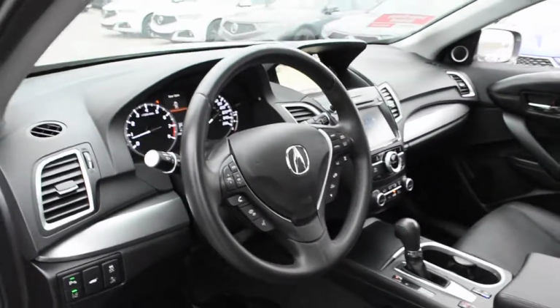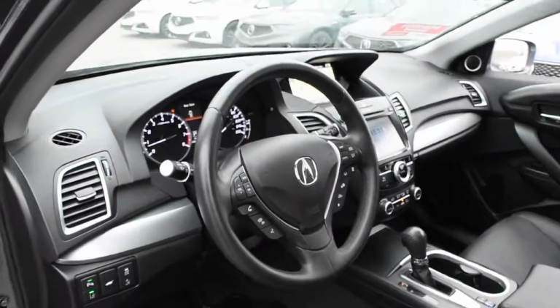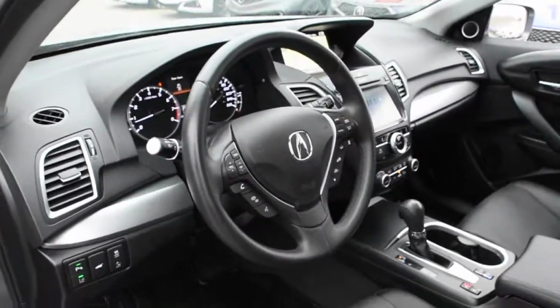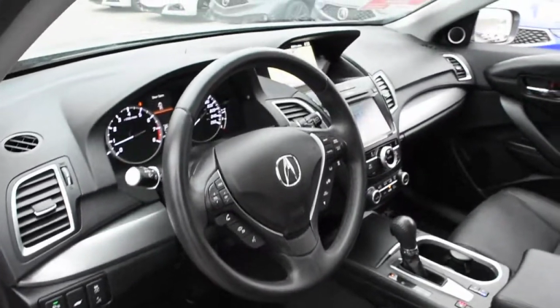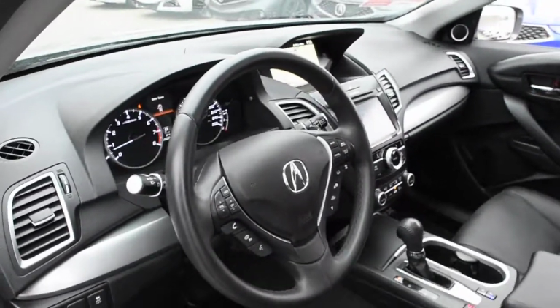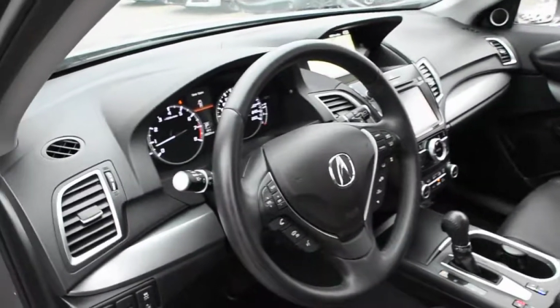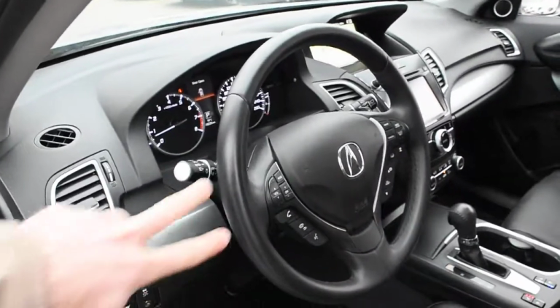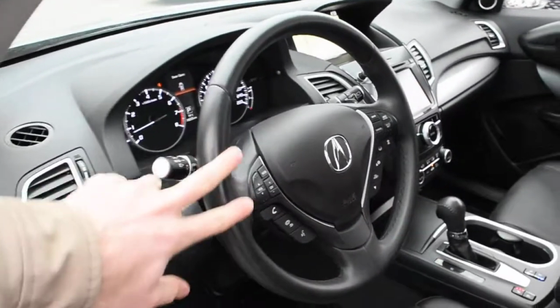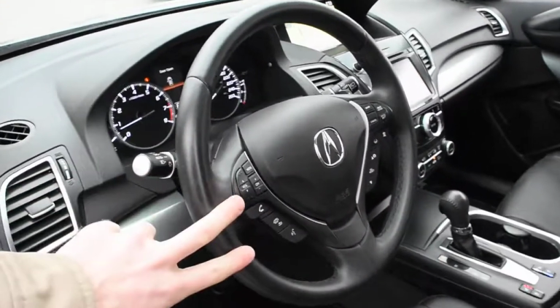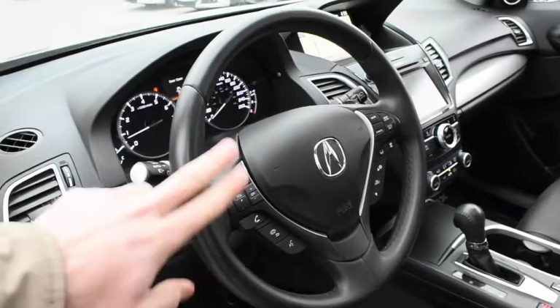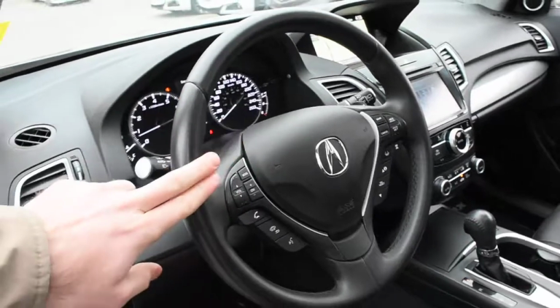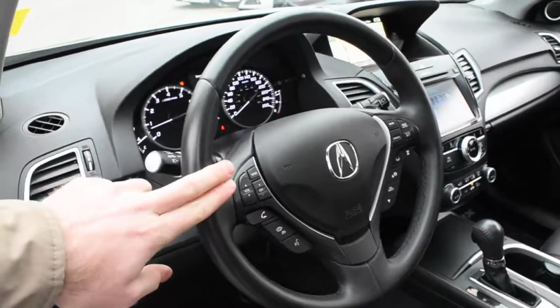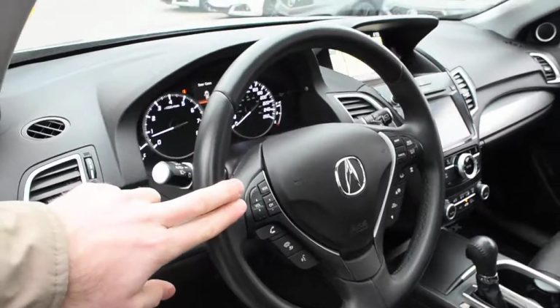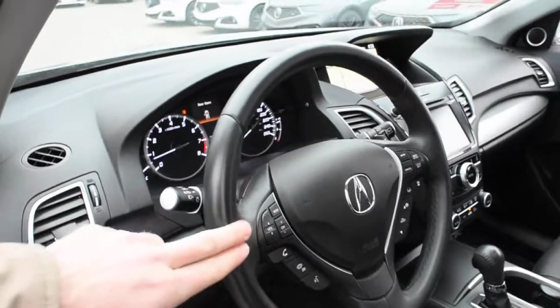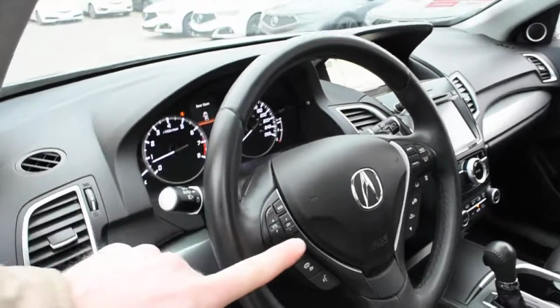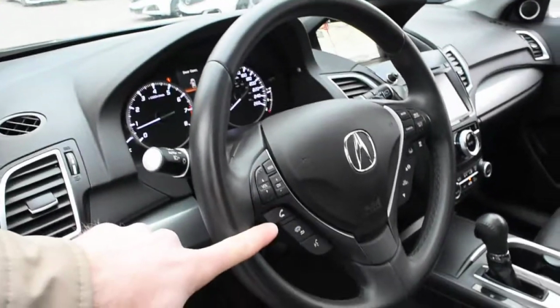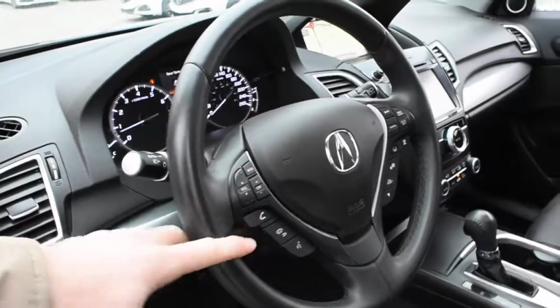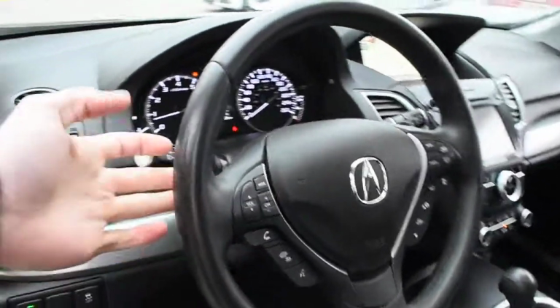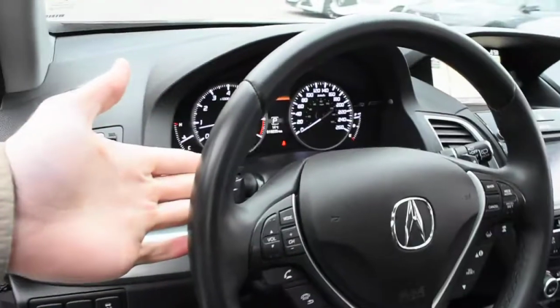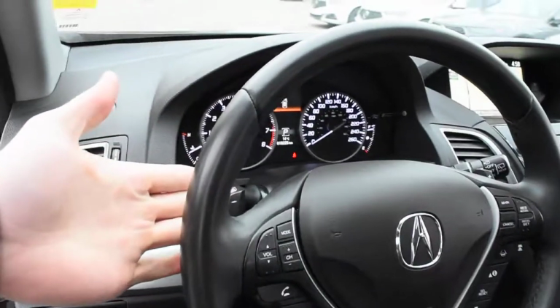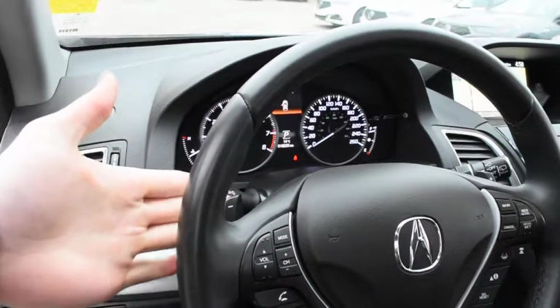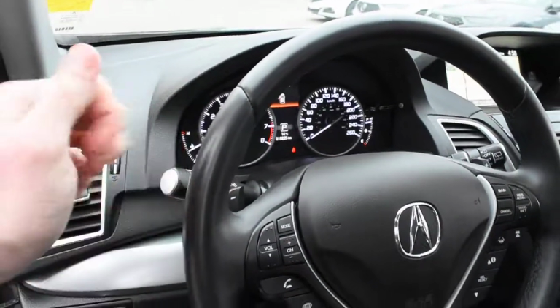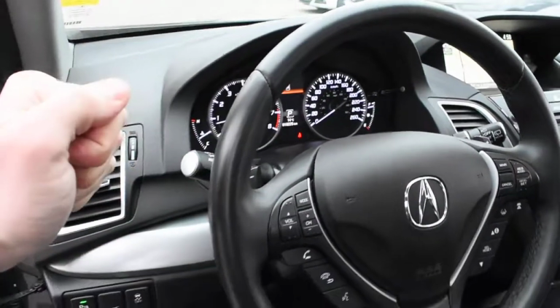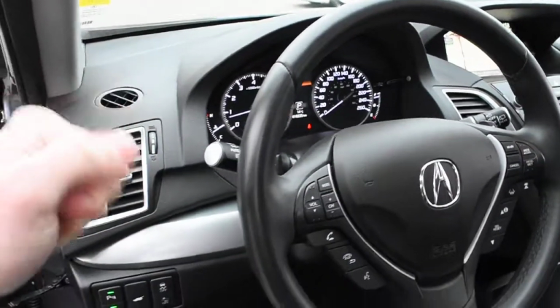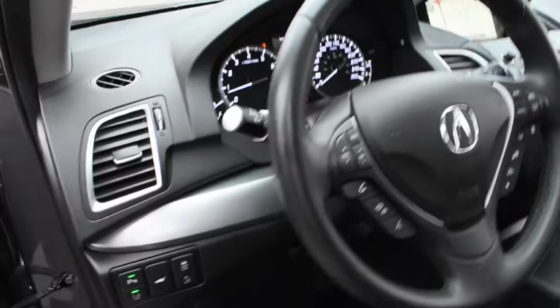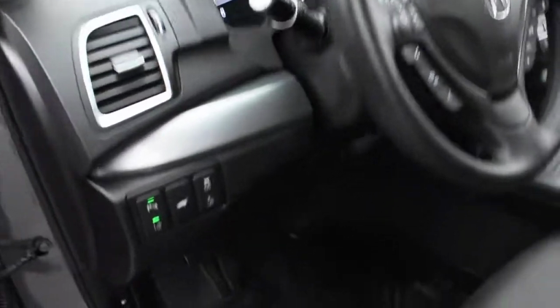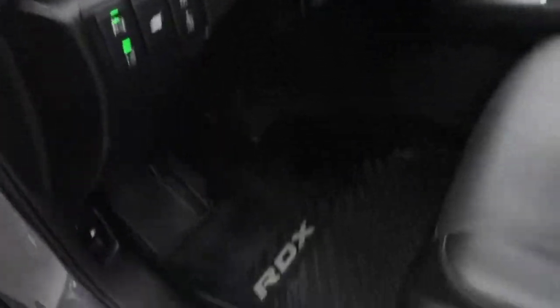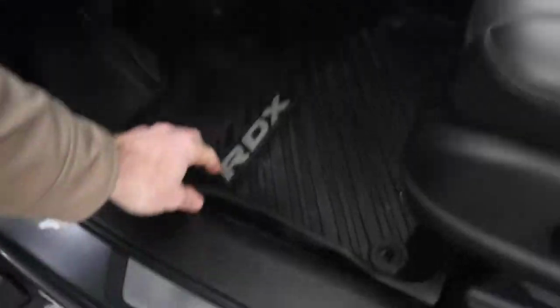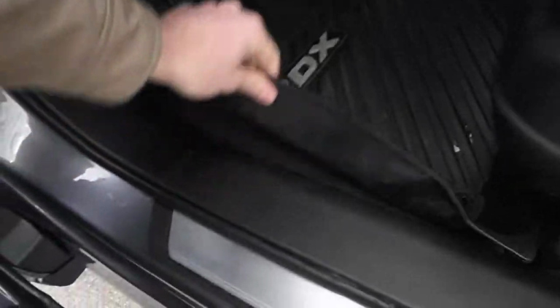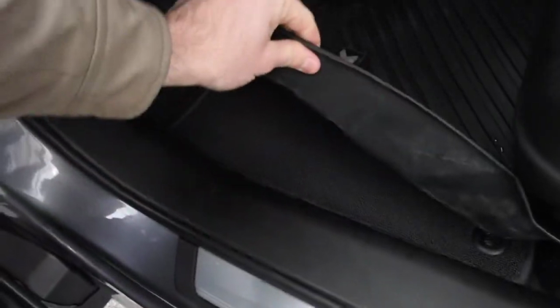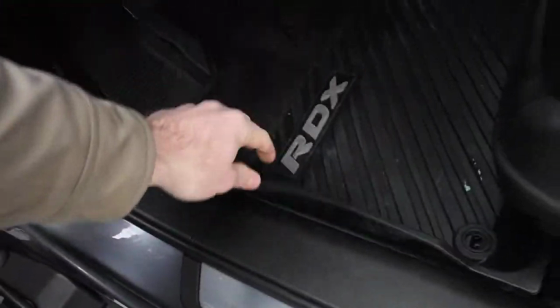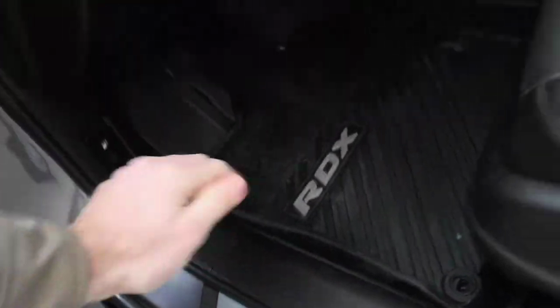Furthermore, on the steering wheel, it does offer you a nice setup with your multi-media controls including Bluetooth. Mounted on the rear sides, you have your paddle shifters. Down below, you do have two full sets of floor mats.